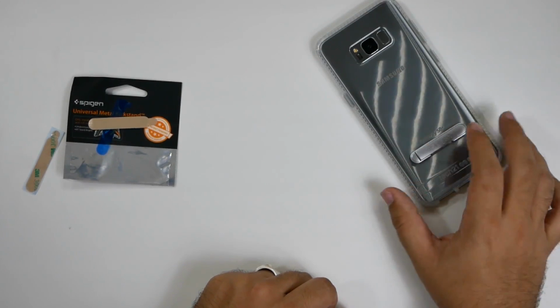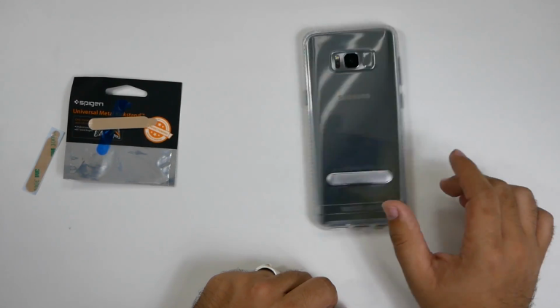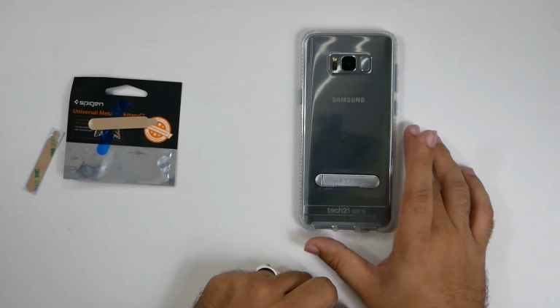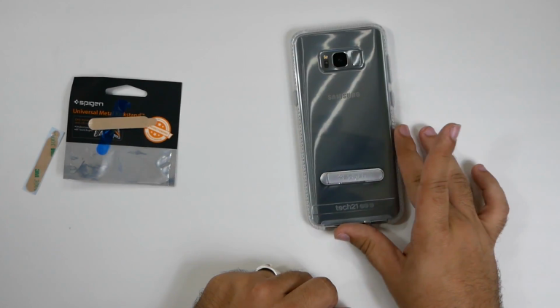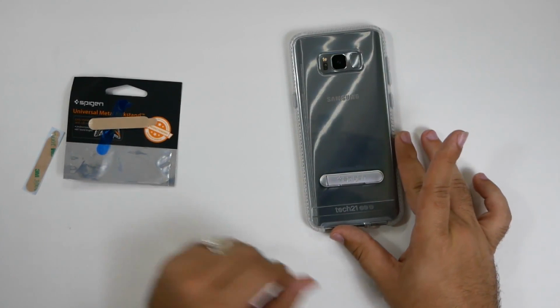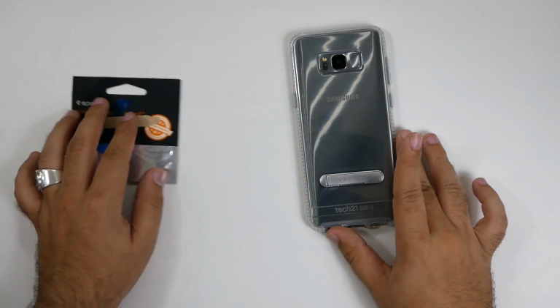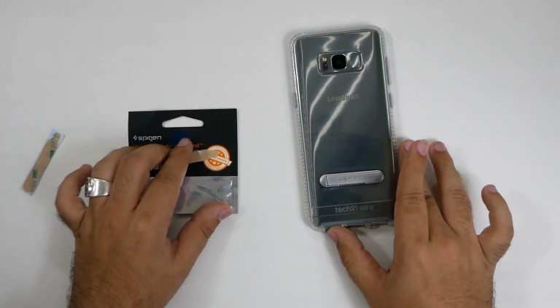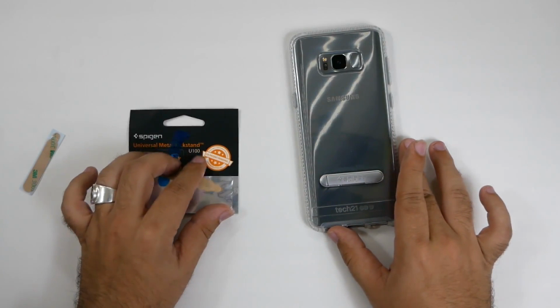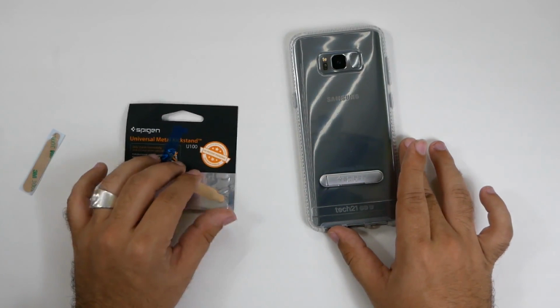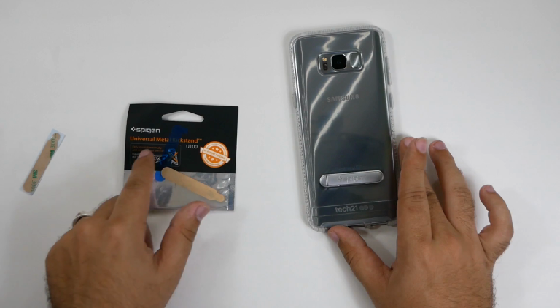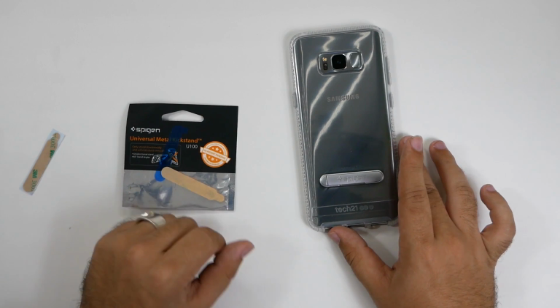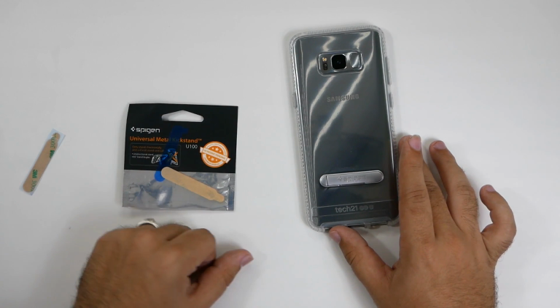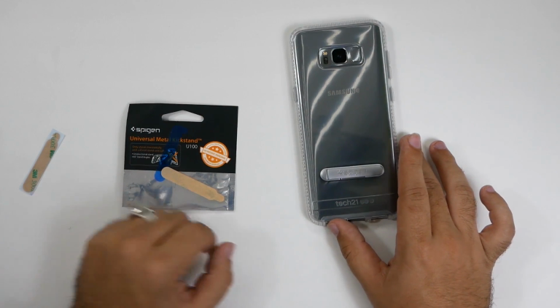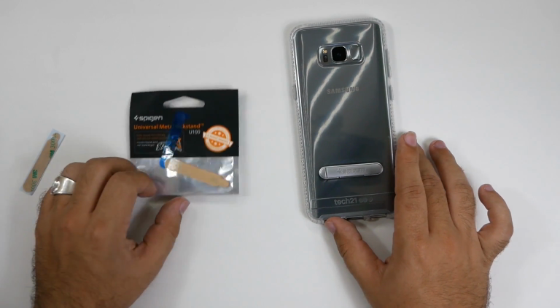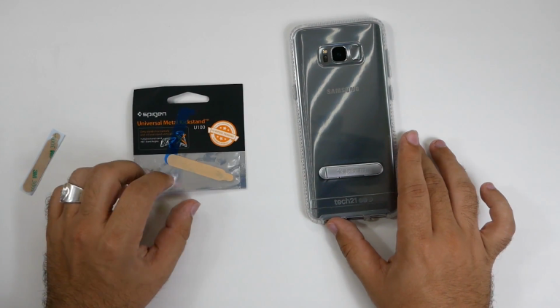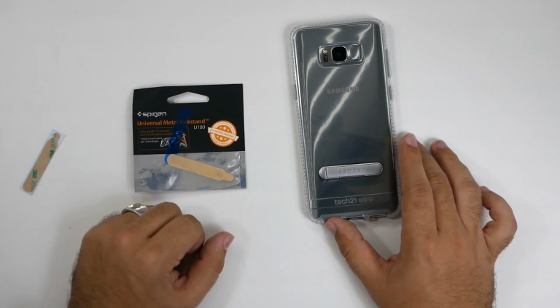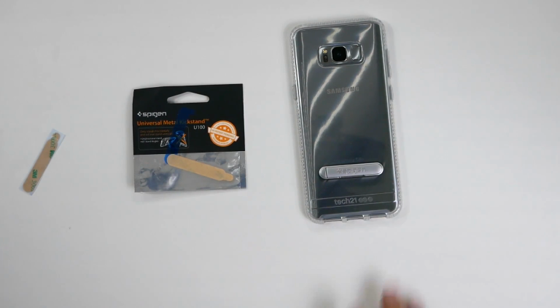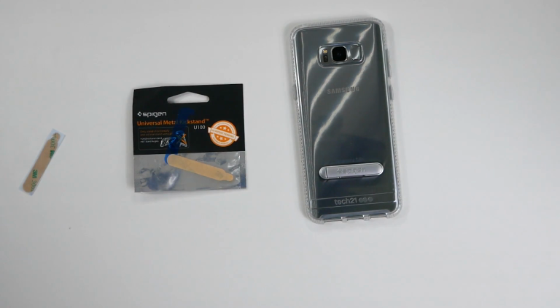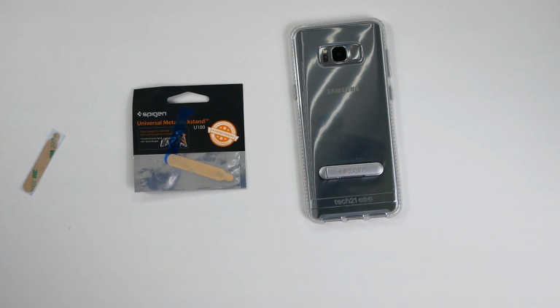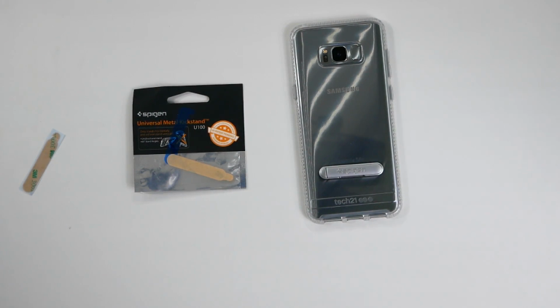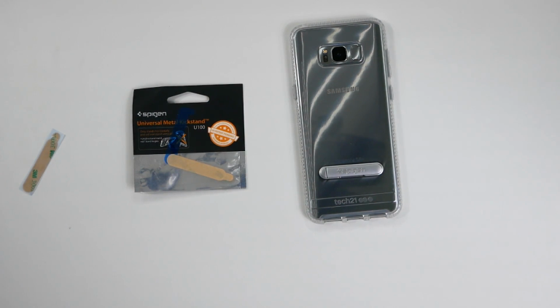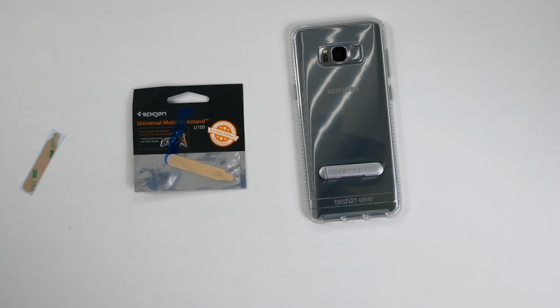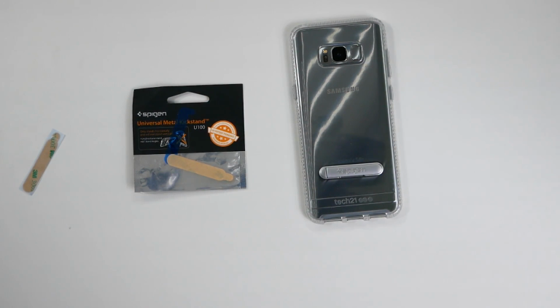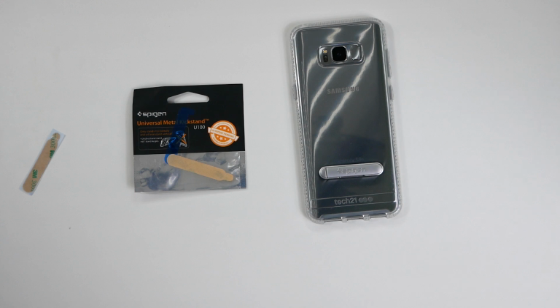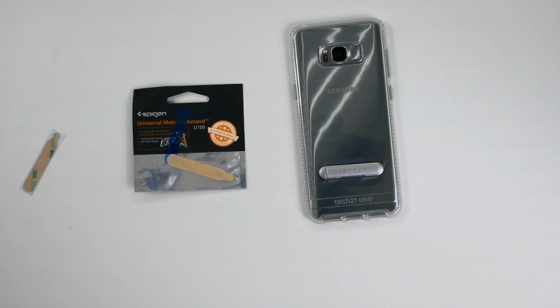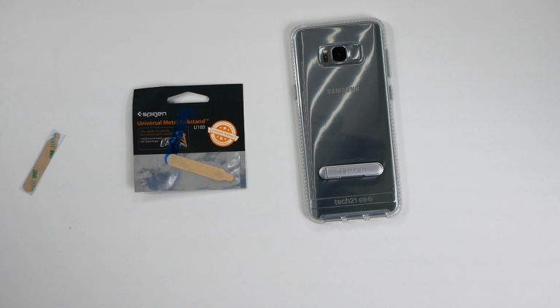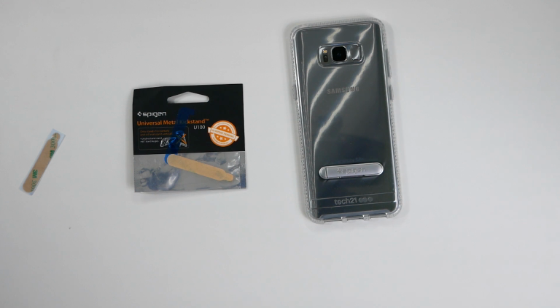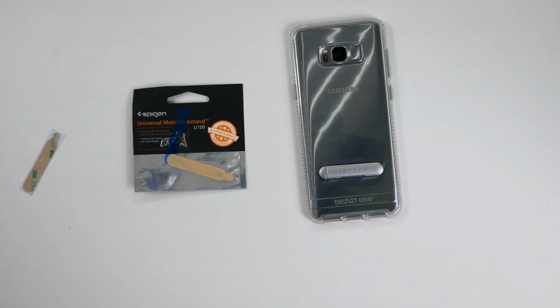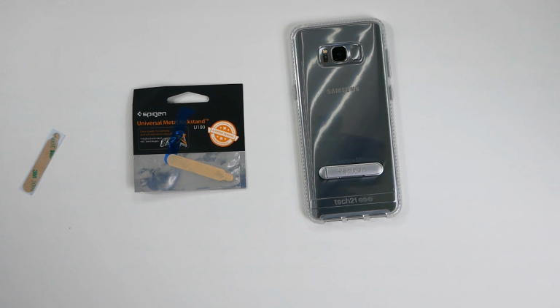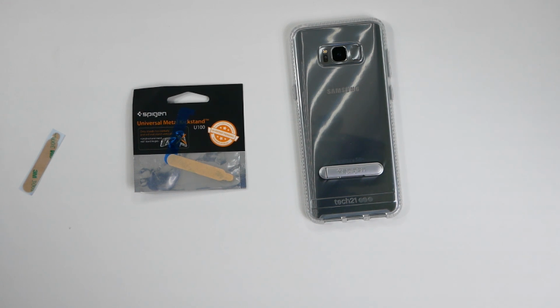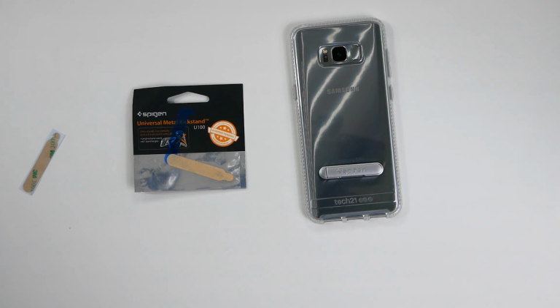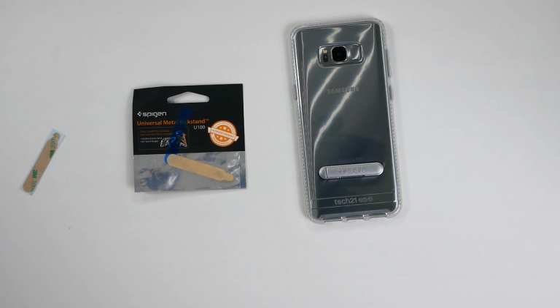Let me know what you guys think in the comments section below. Again, this was the Spigen Universal Kickstand. Thank you as always for watching — this has been RICKY, the YouTube Tech Guy.